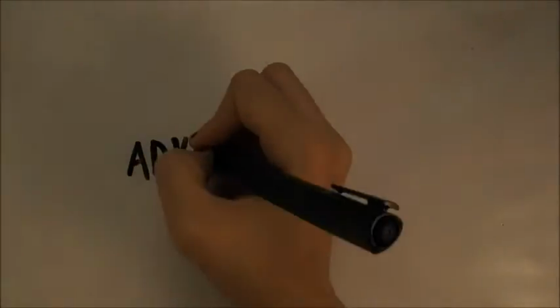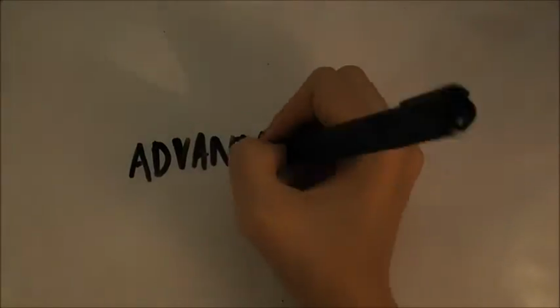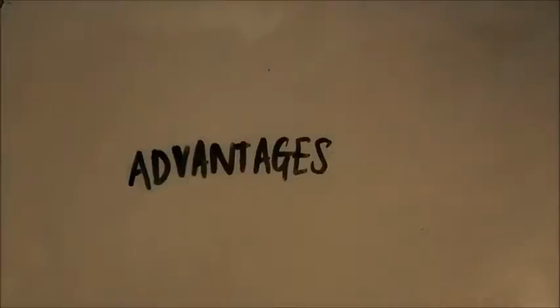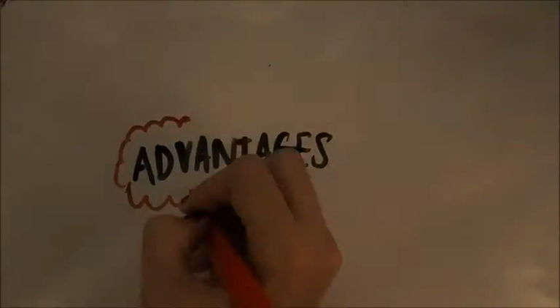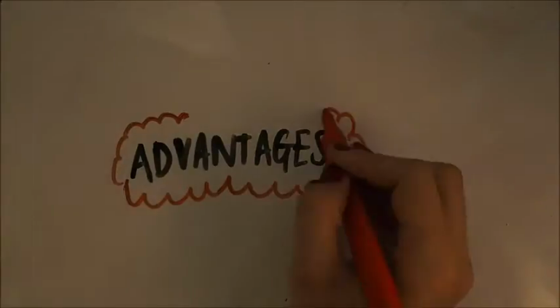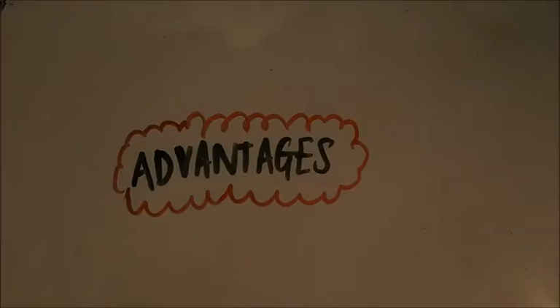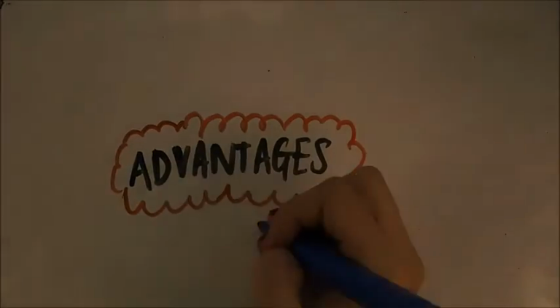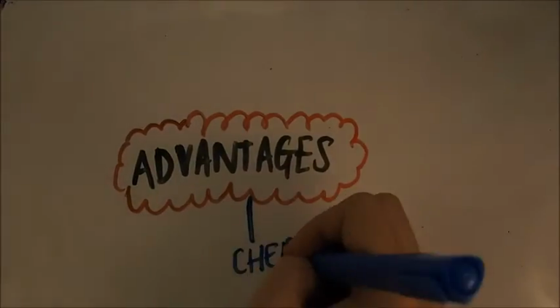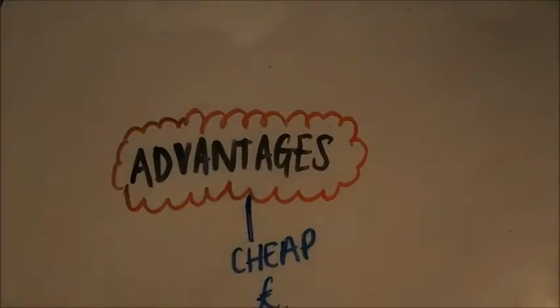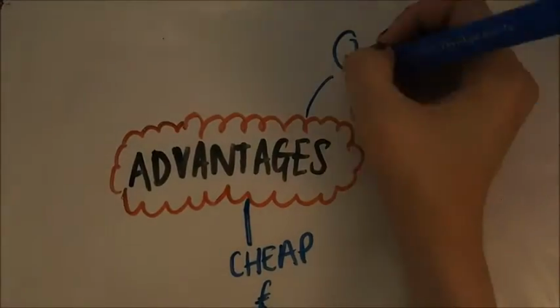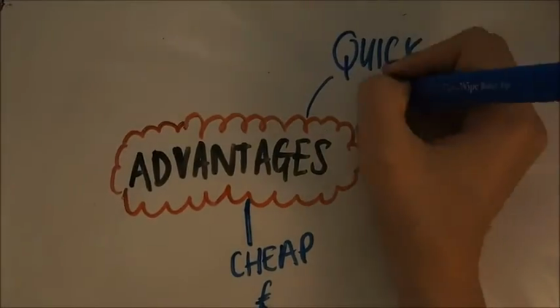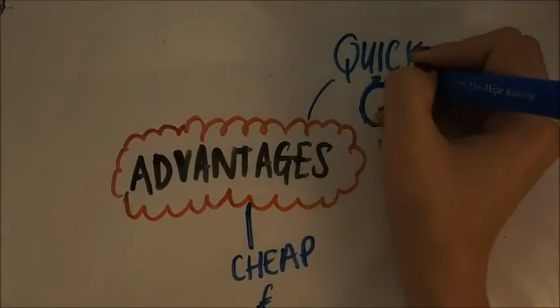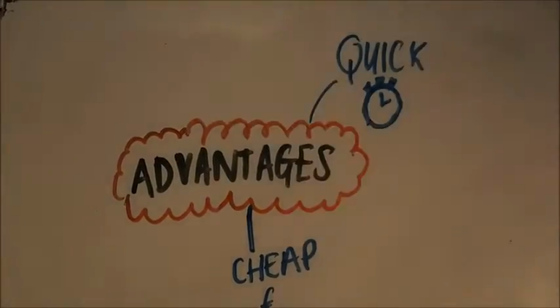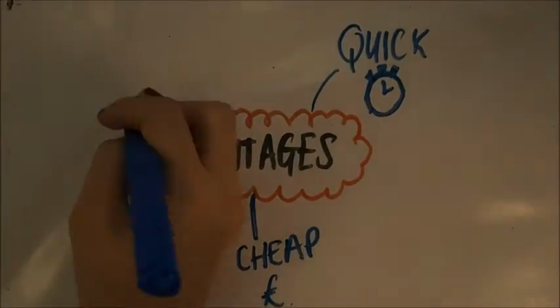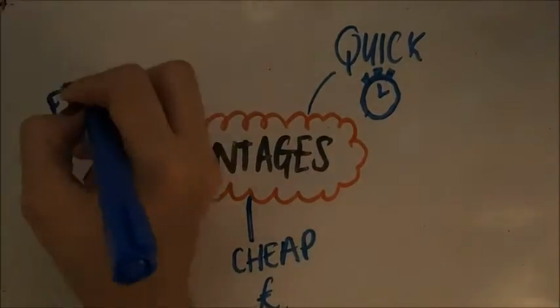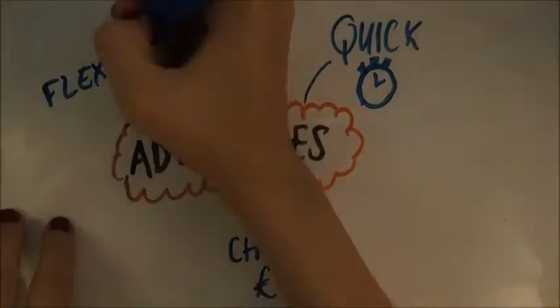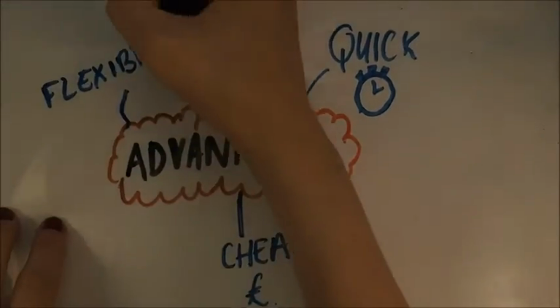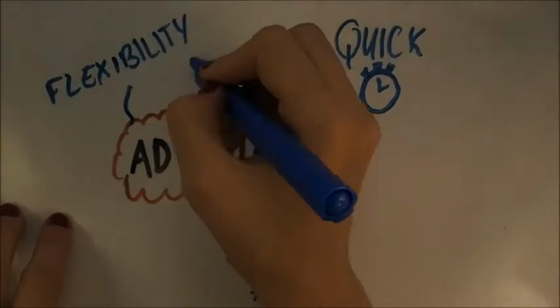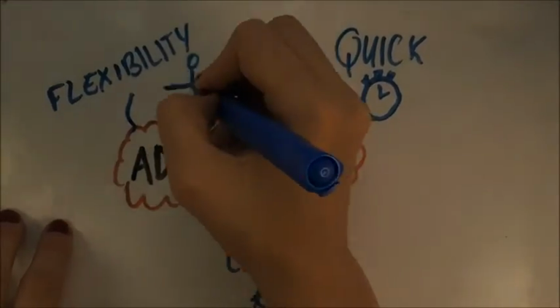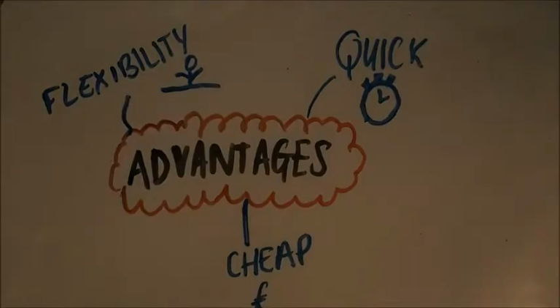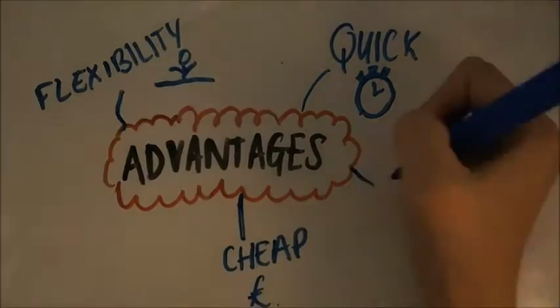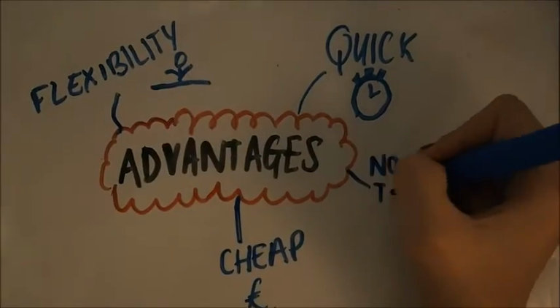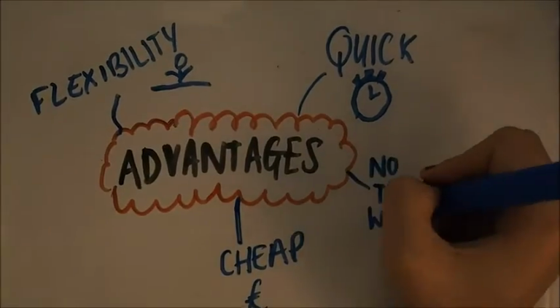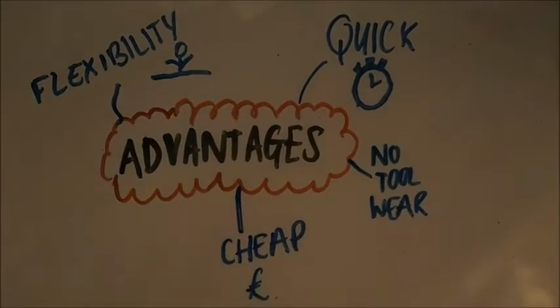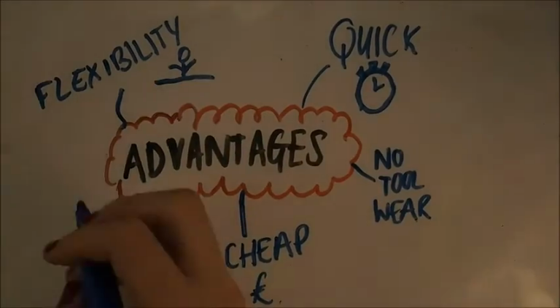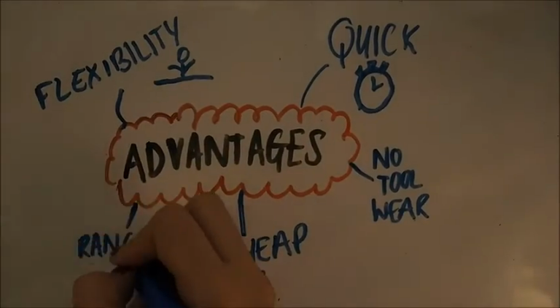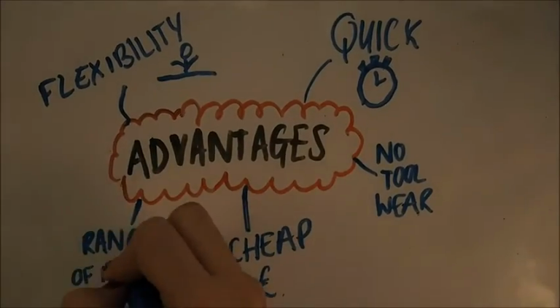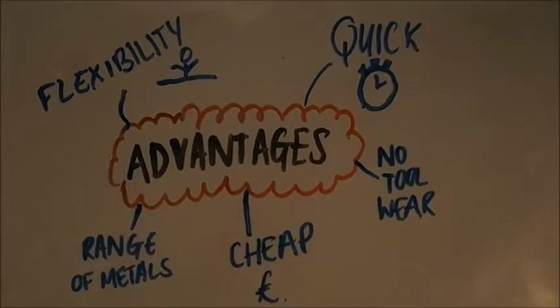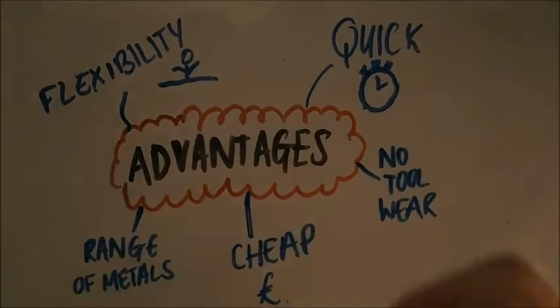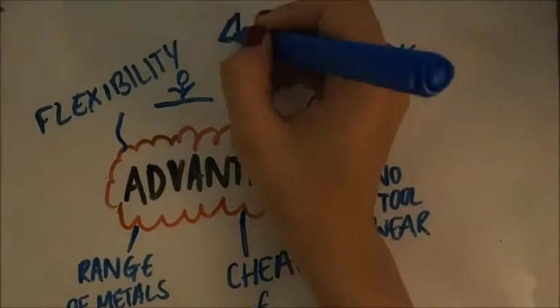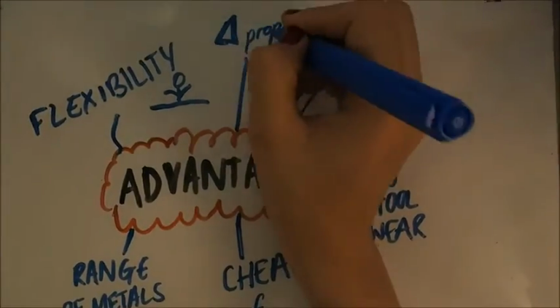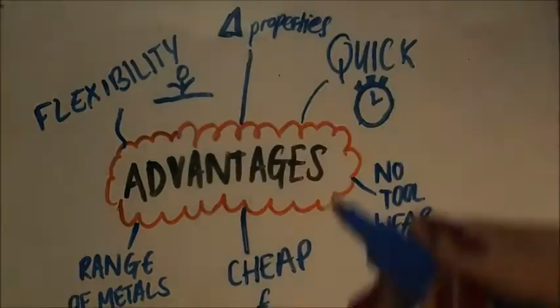There are many advantages to chemical machining. It's cheap as there are no blanking dies. The process is quick to do. It's flexible as complex designs are possible. There's no tool wear, a range of metals can be used, and there is no change in material properties.